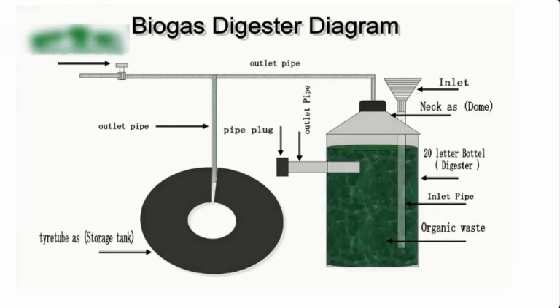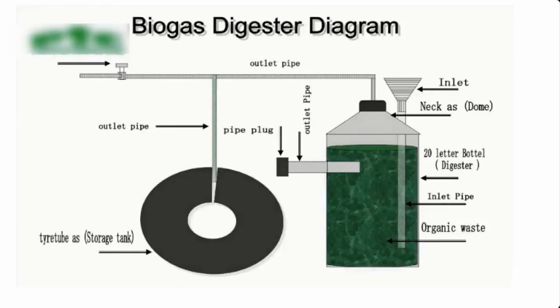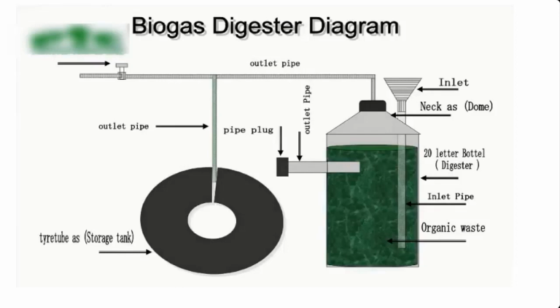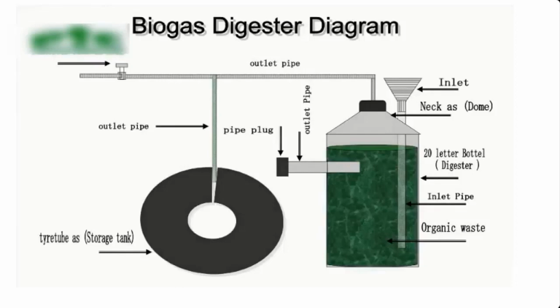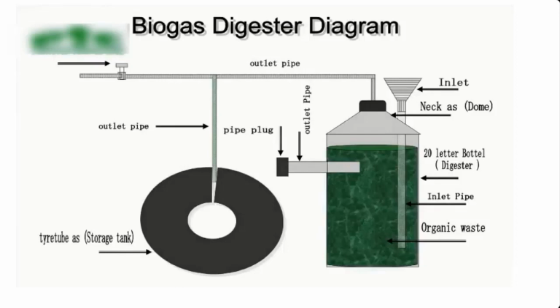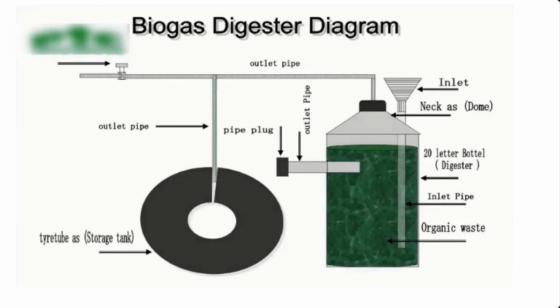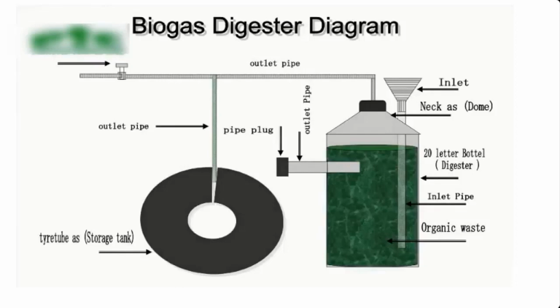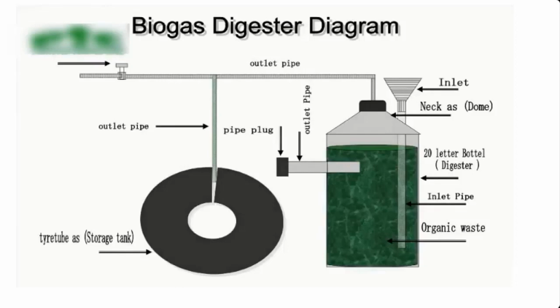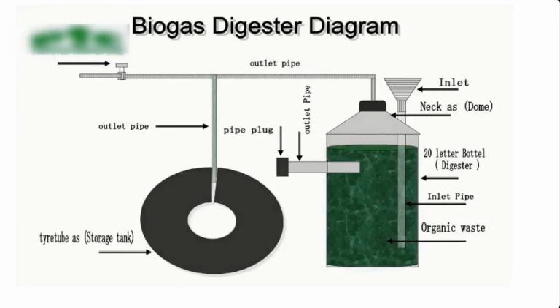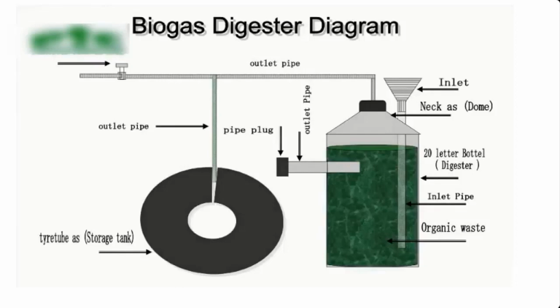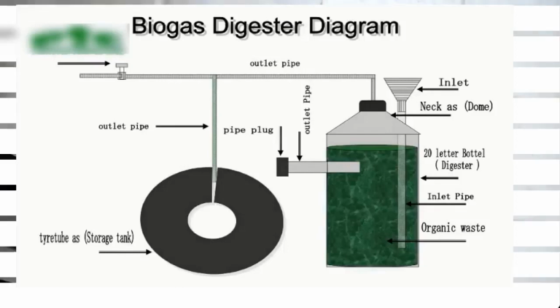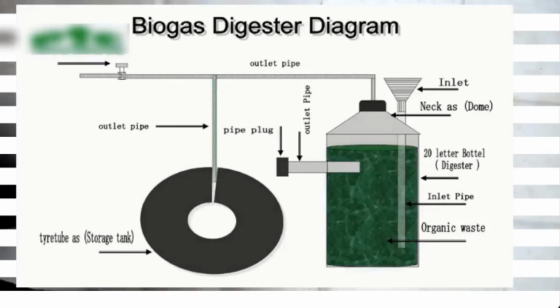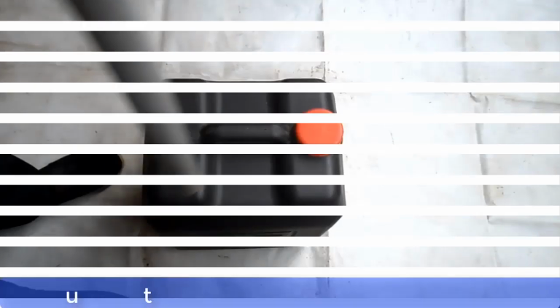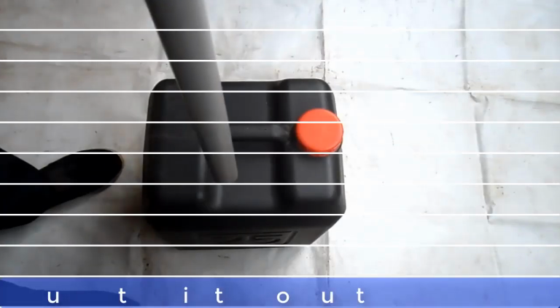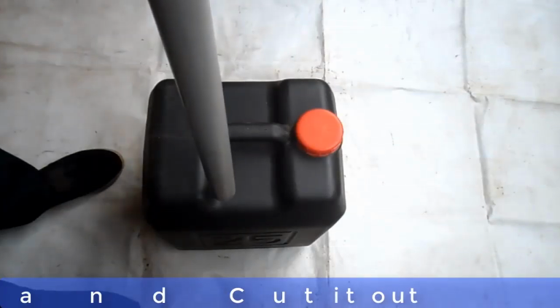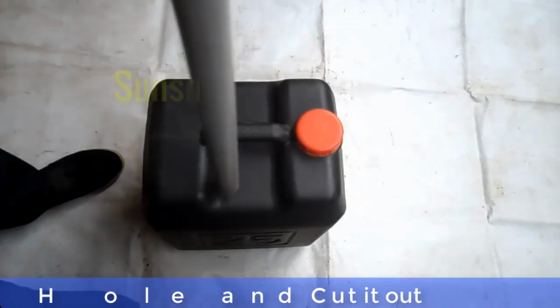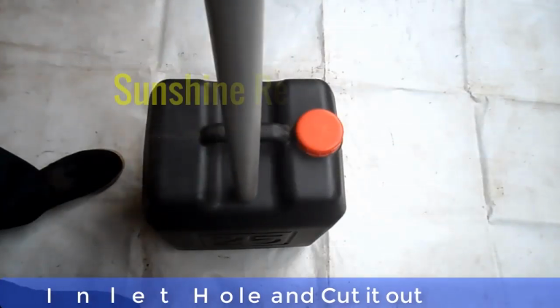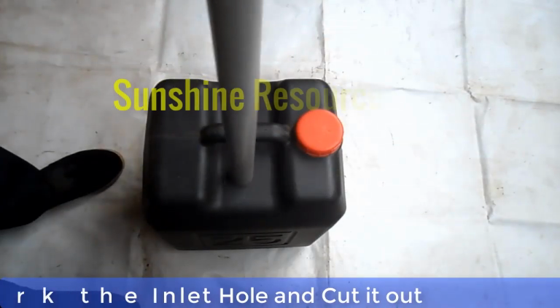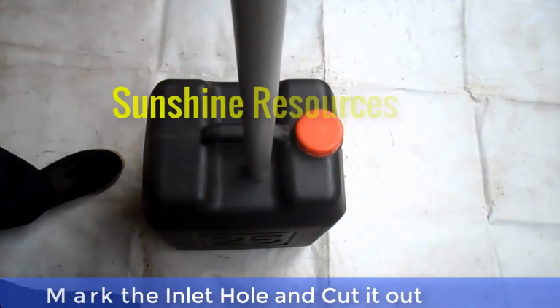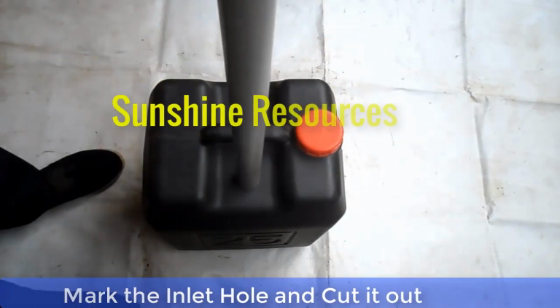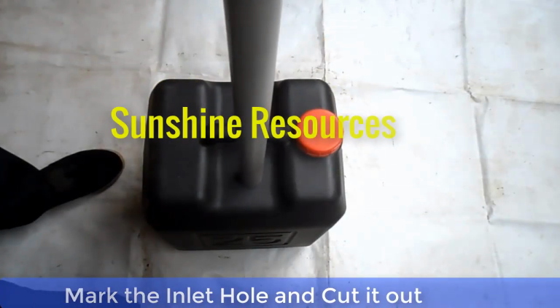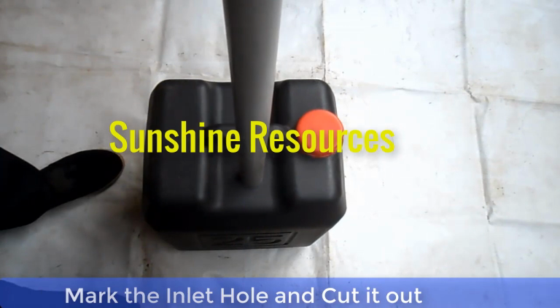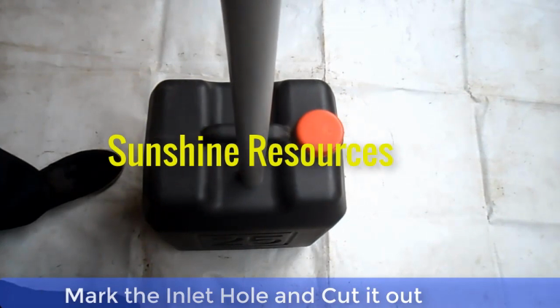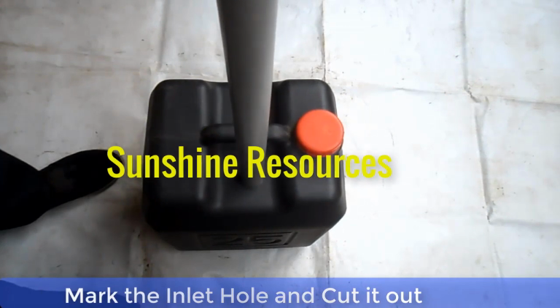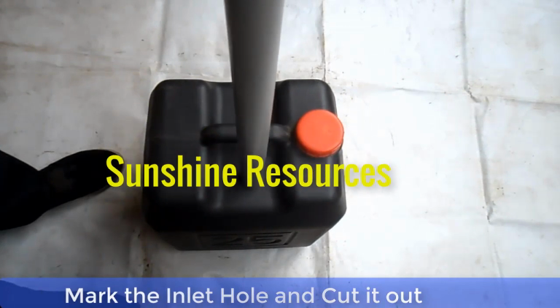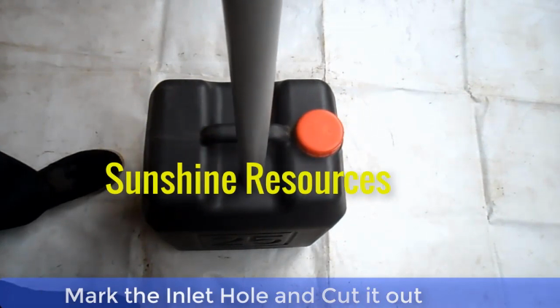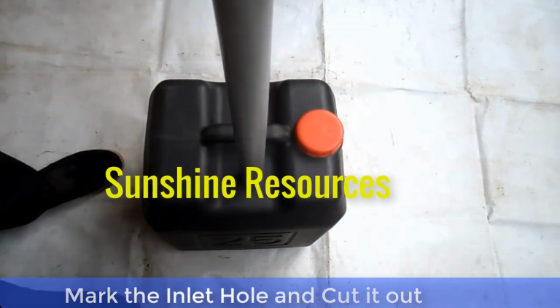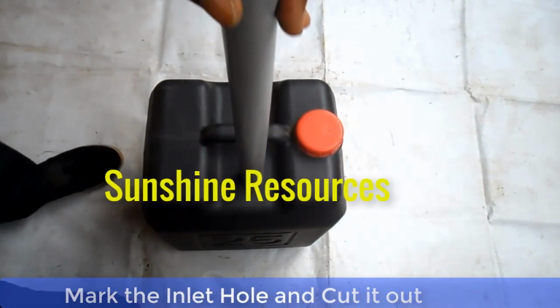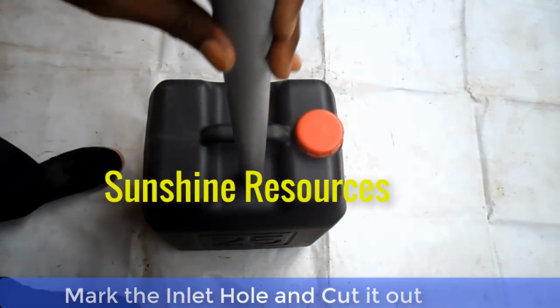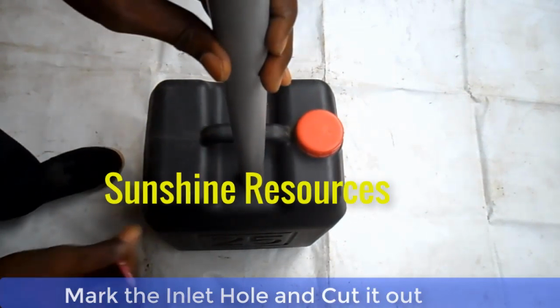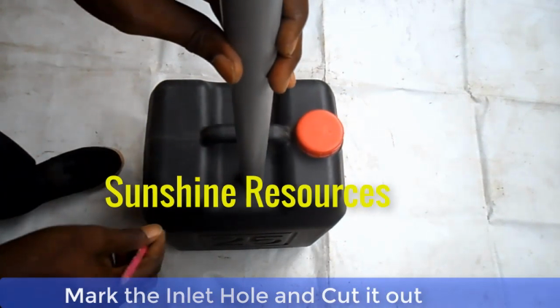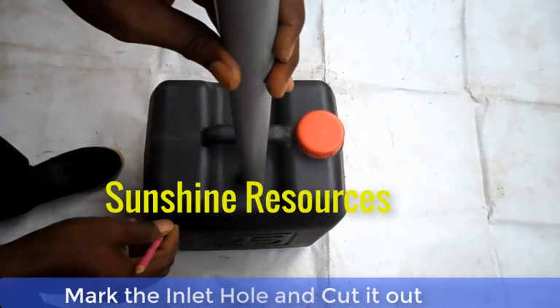Now let me show you how to construct the biodigester. The first thing you should do is to cut out the two holes — that is, the feed inlet and outlet.